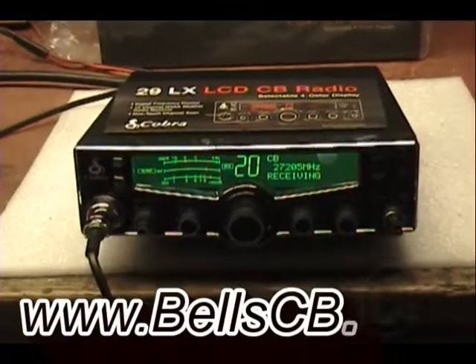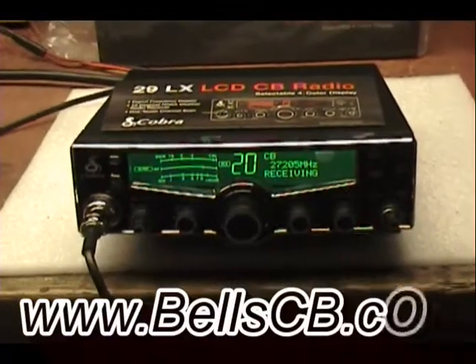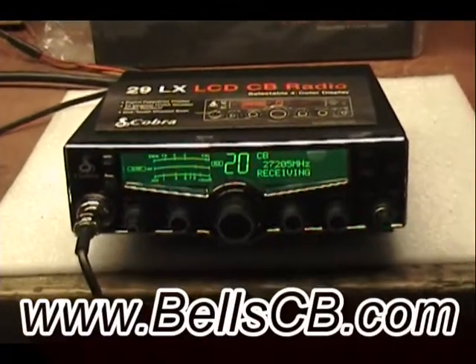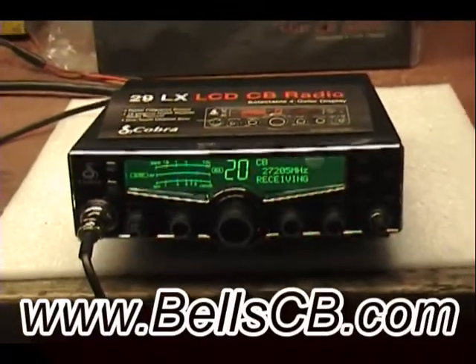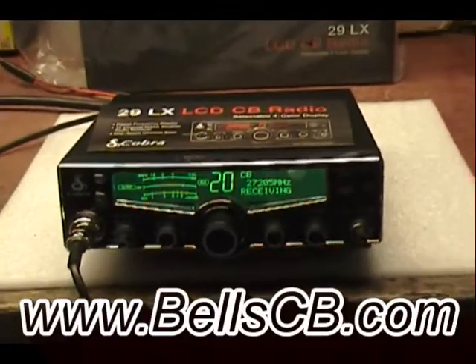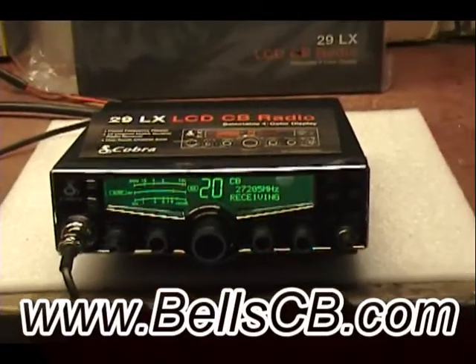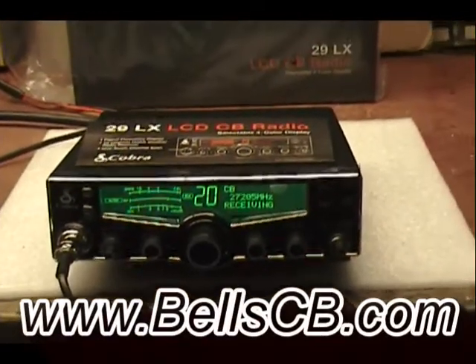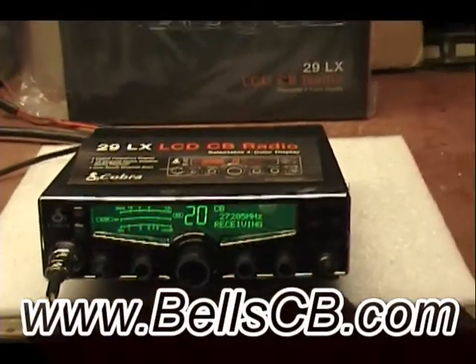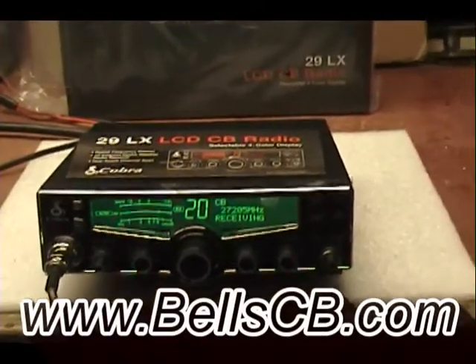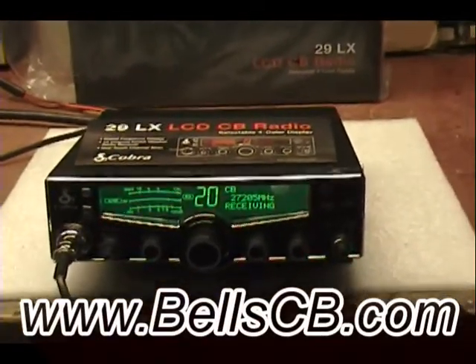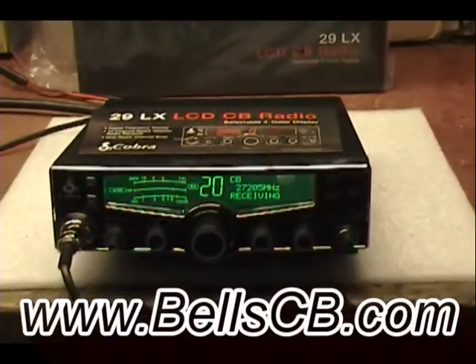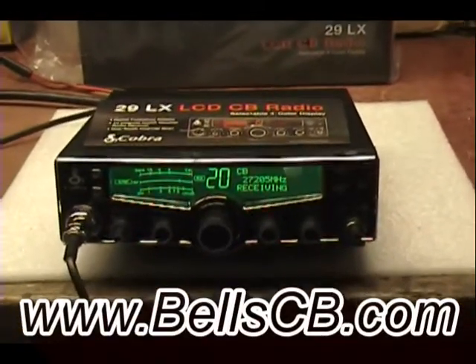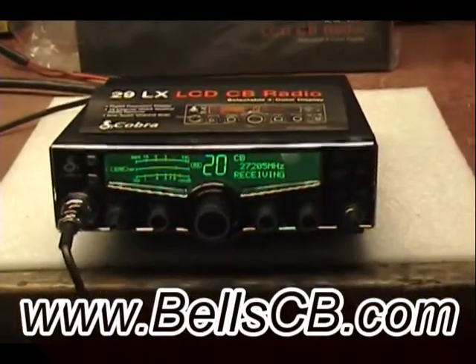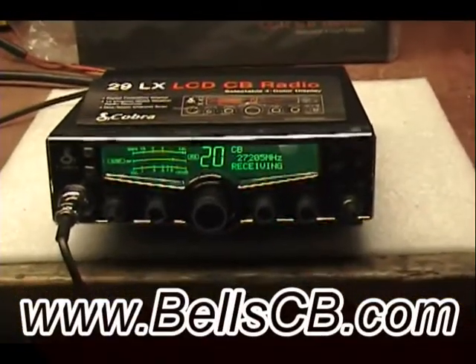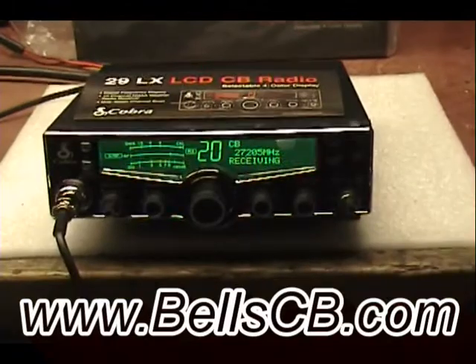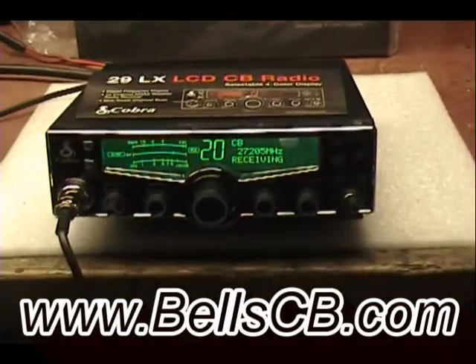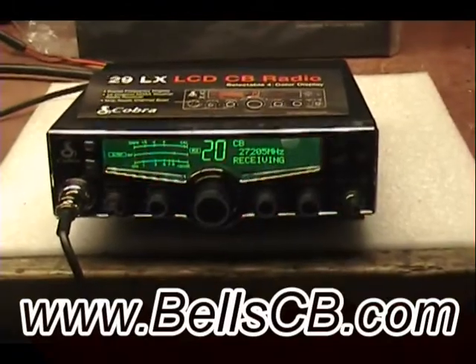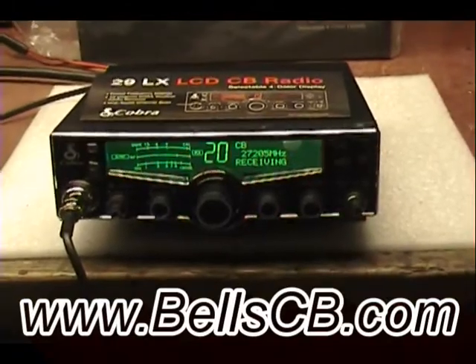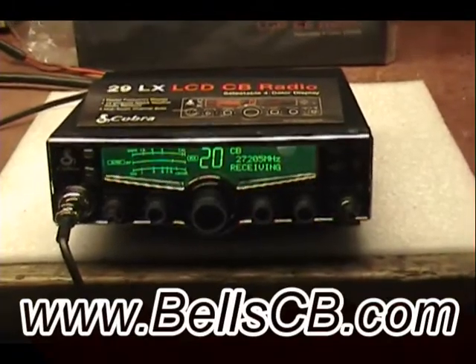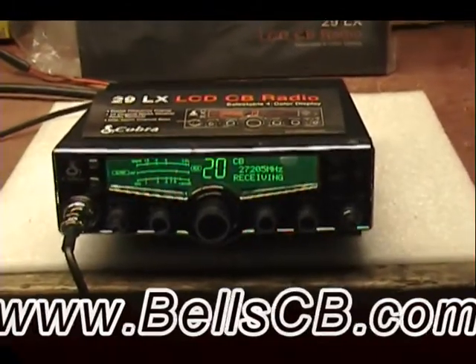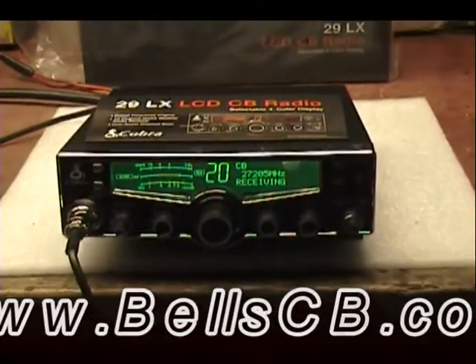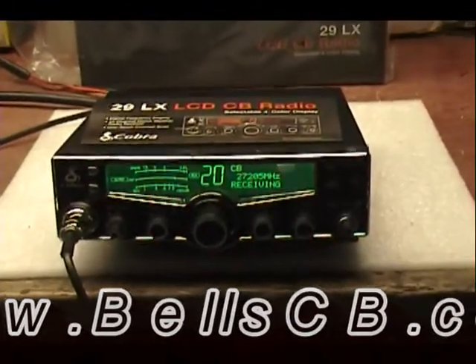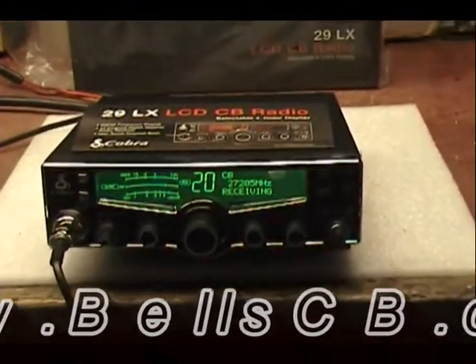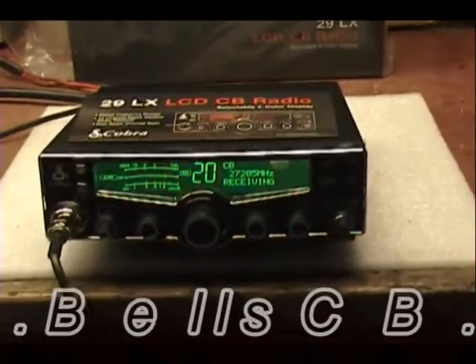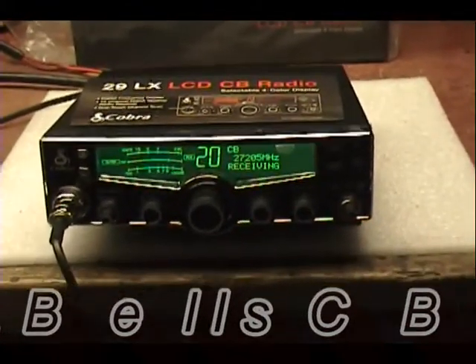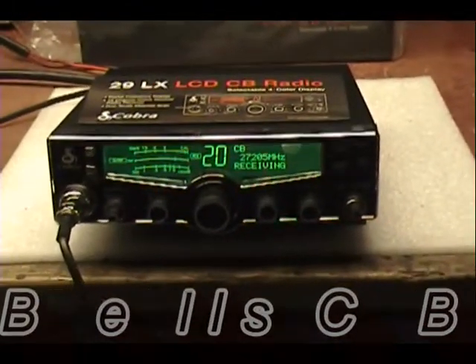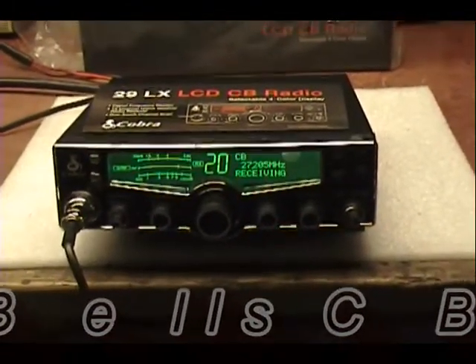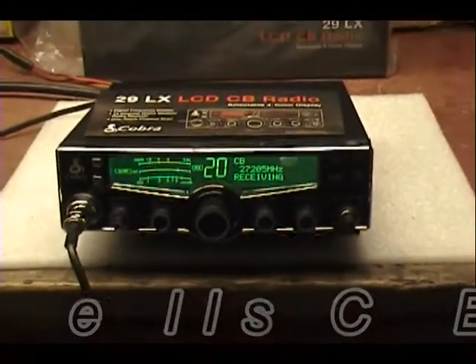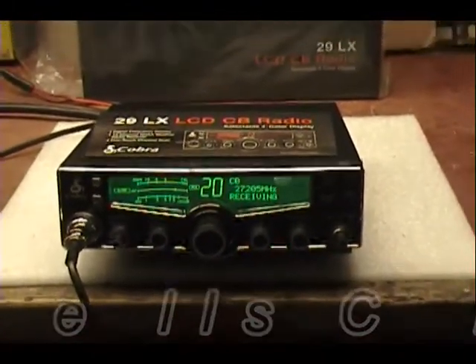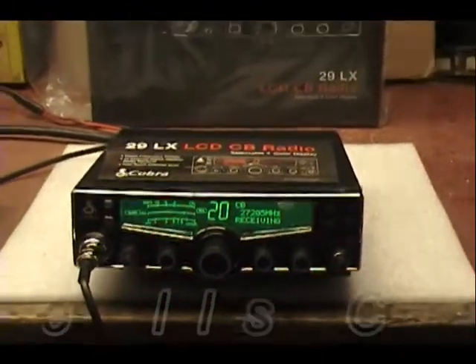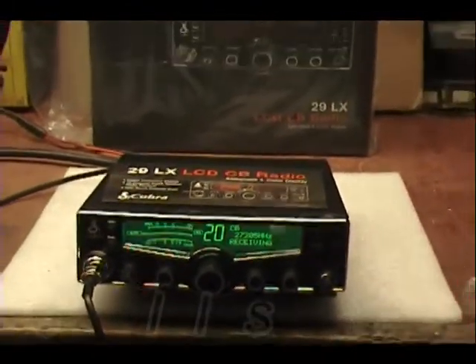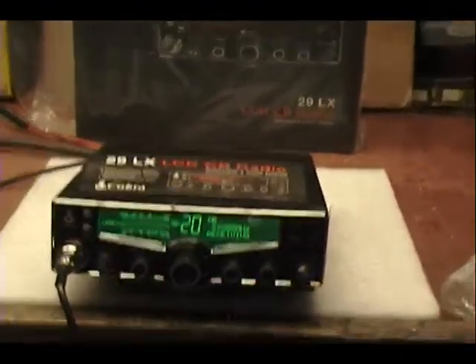Hi, welcome to Bell CB. I've got a 29LX for you today with a MOSFET final in it, and this is for Adam in Oregon. It's a tune-up report.